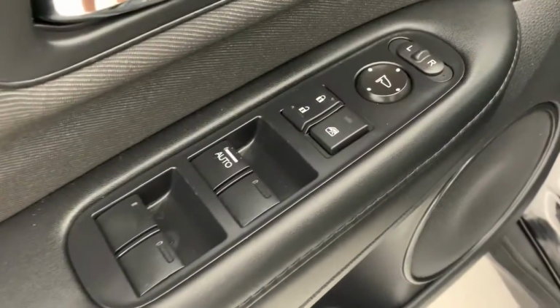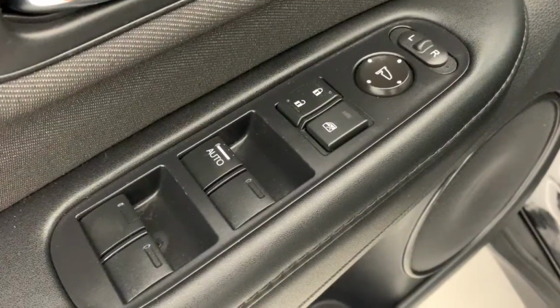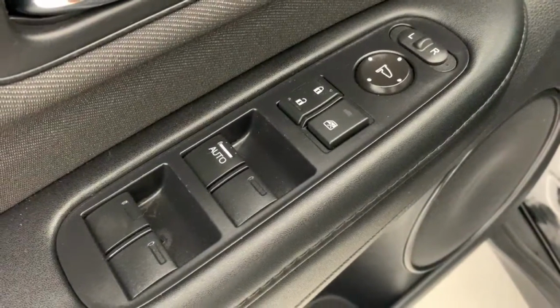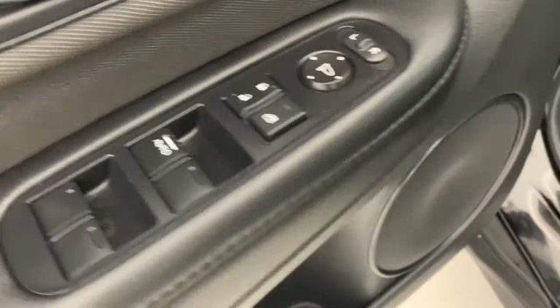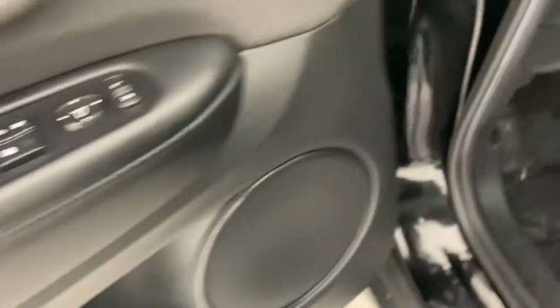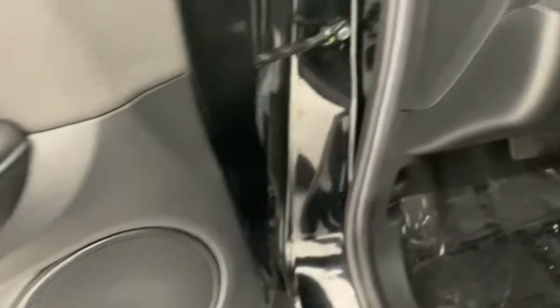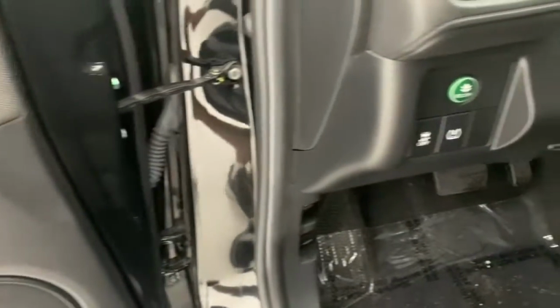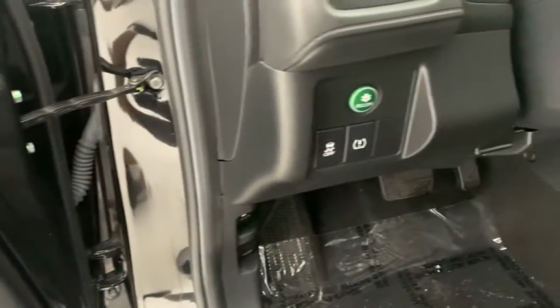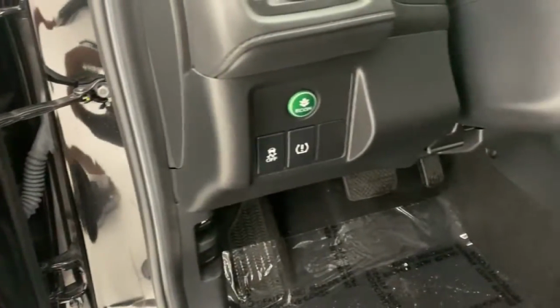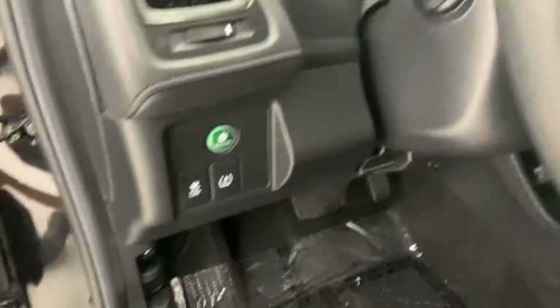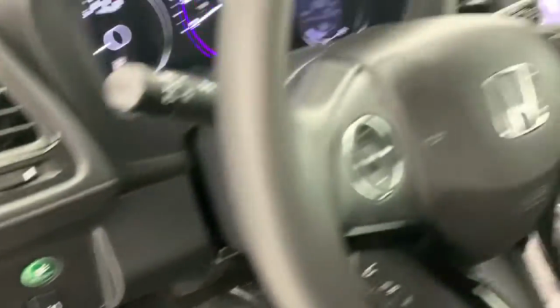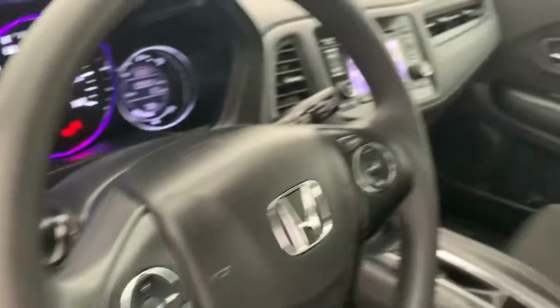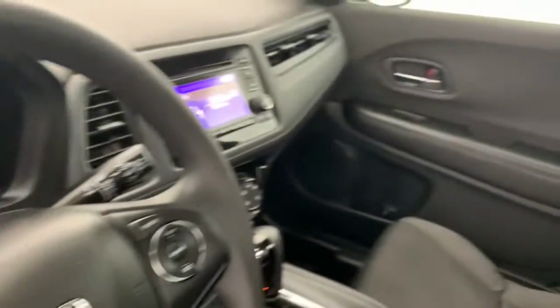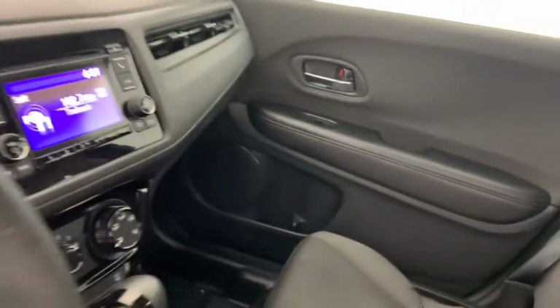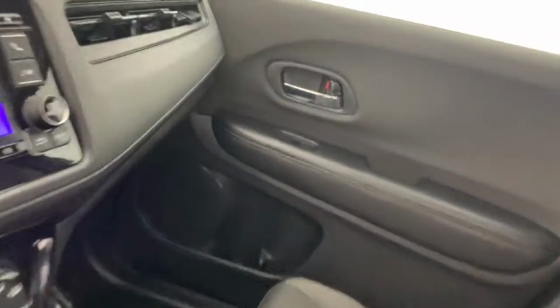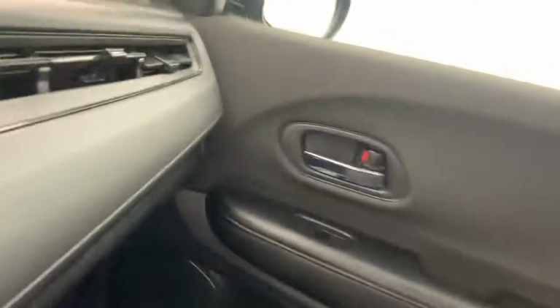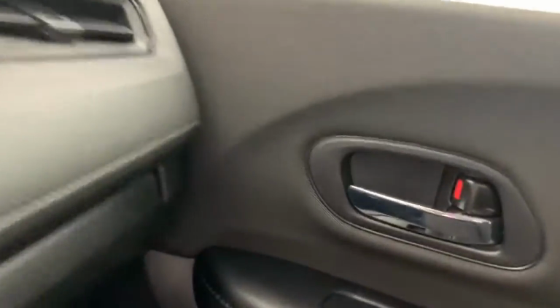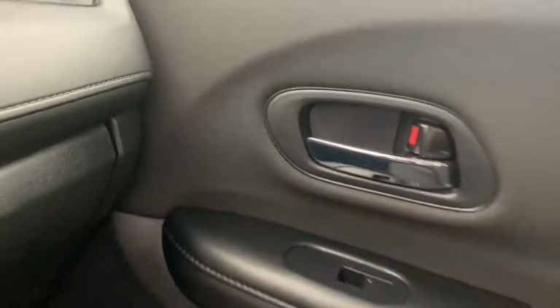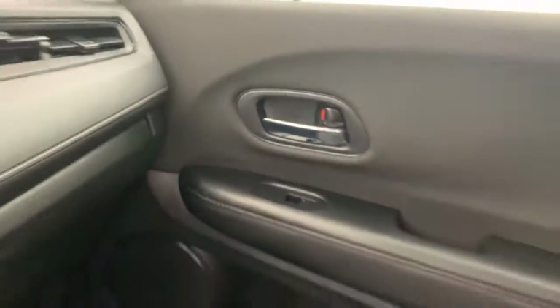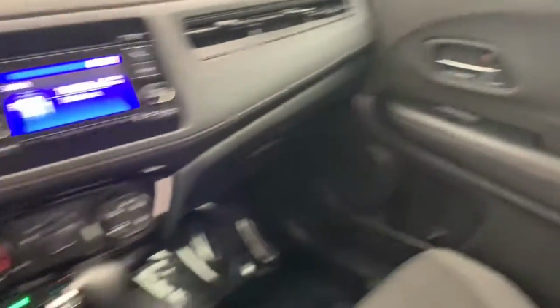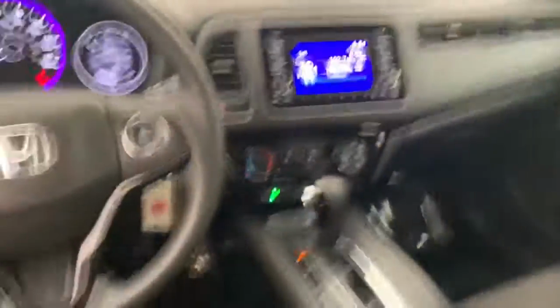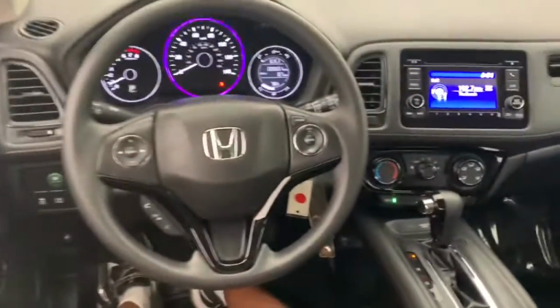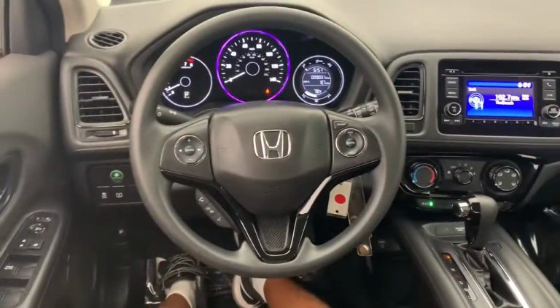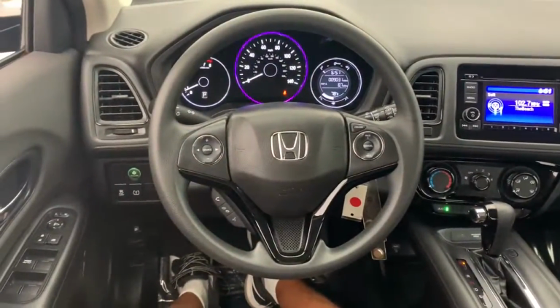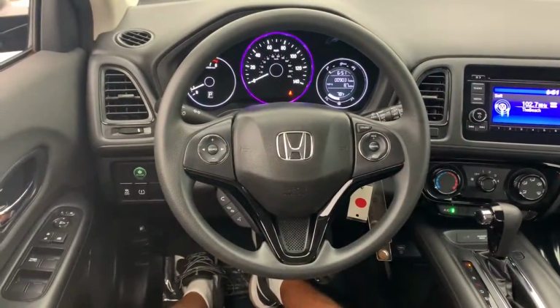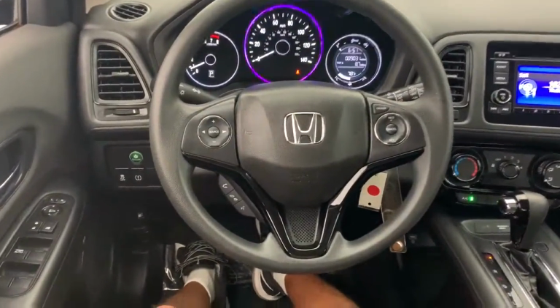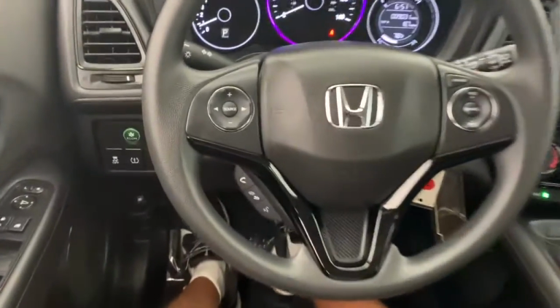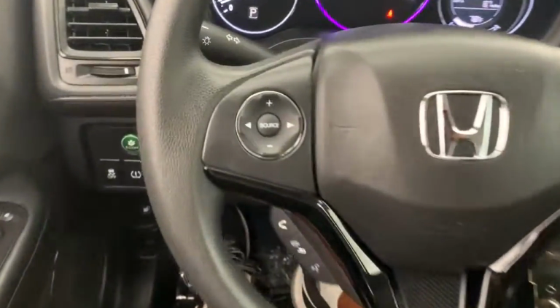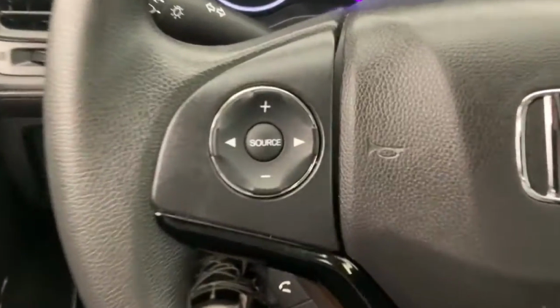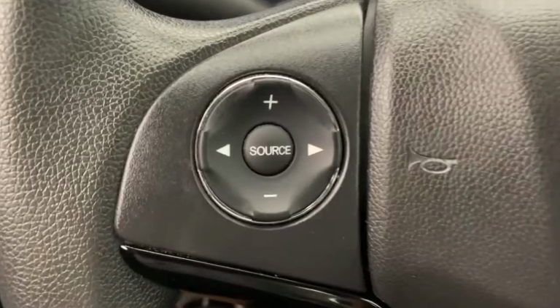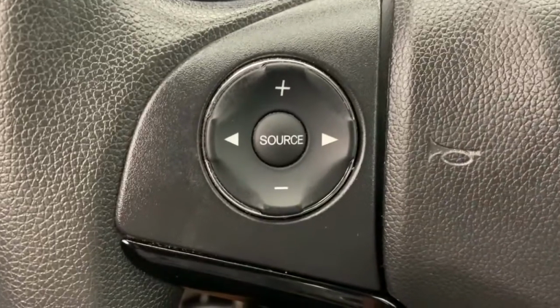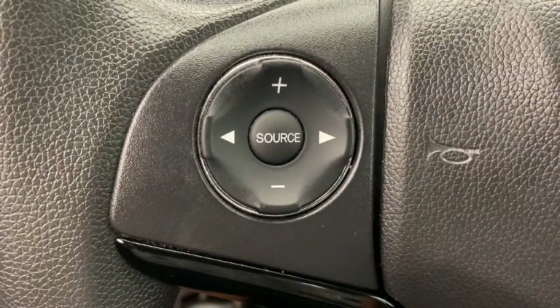The following are some of this vehicle's highlighted options: keyless entry, electronic stability control, trip computer, power windows, bucket seats, four-wheel disc brakes, power steering.